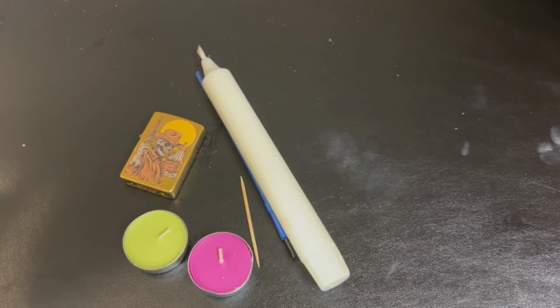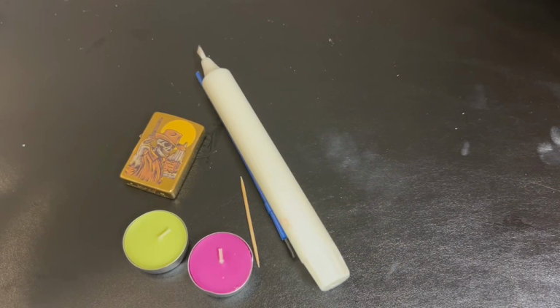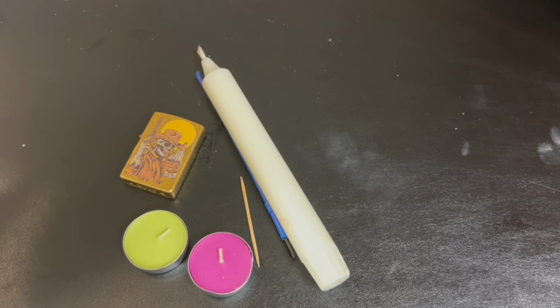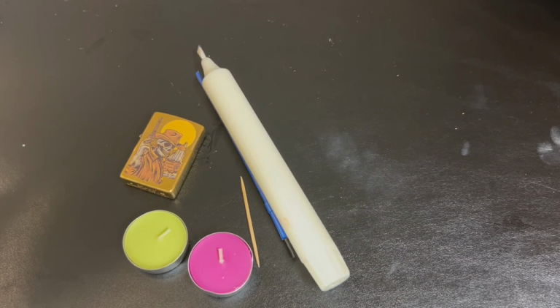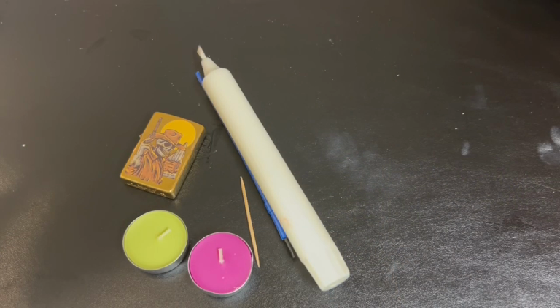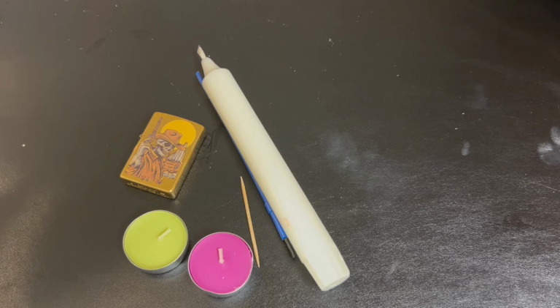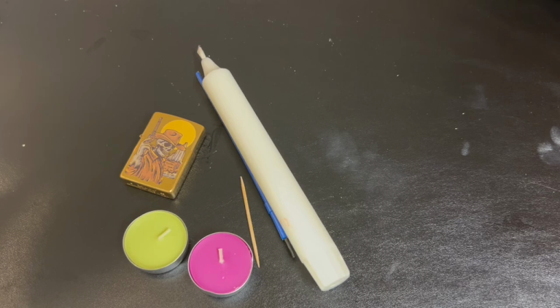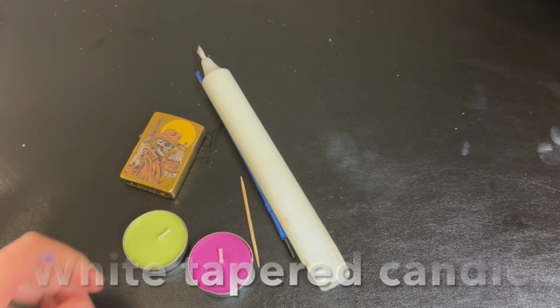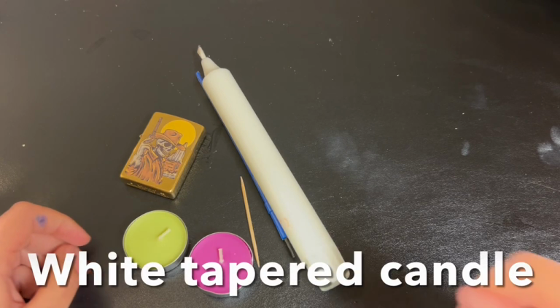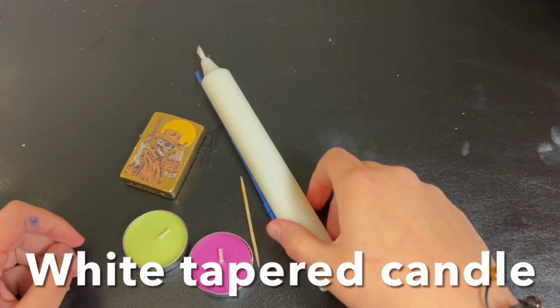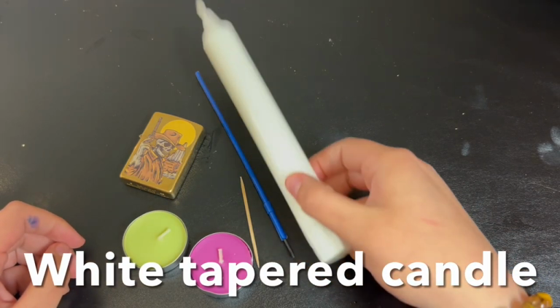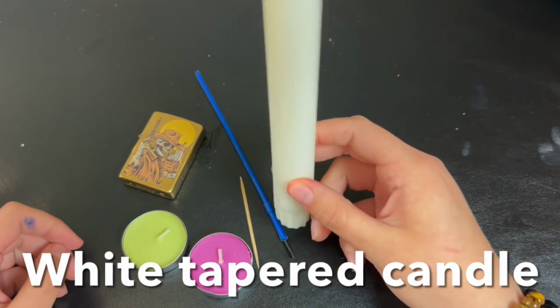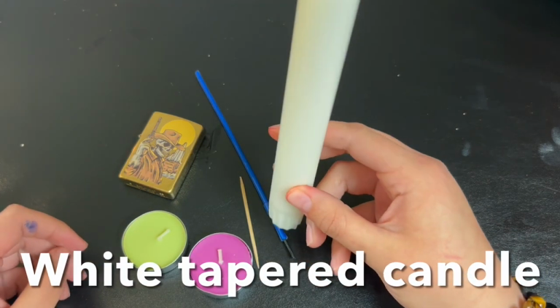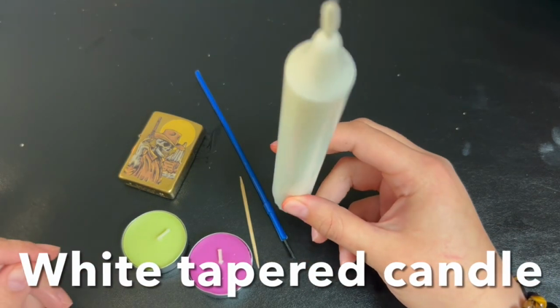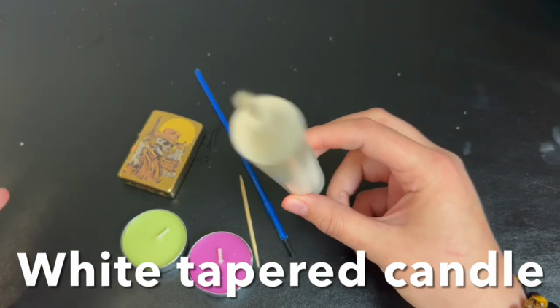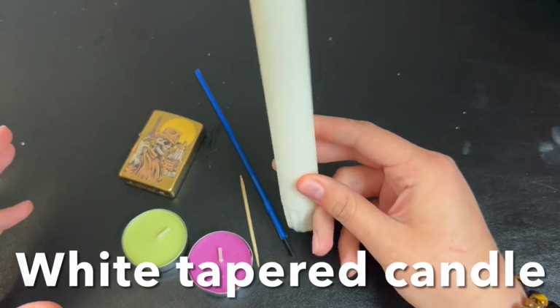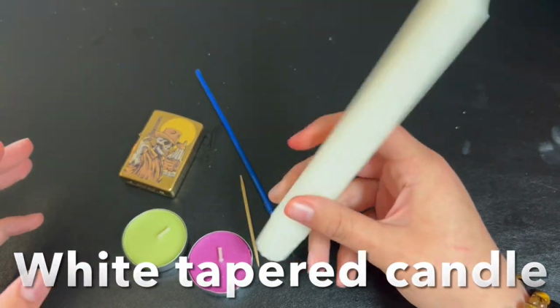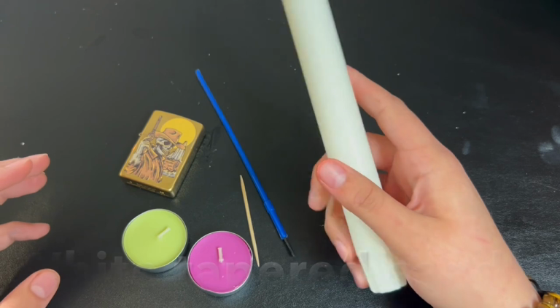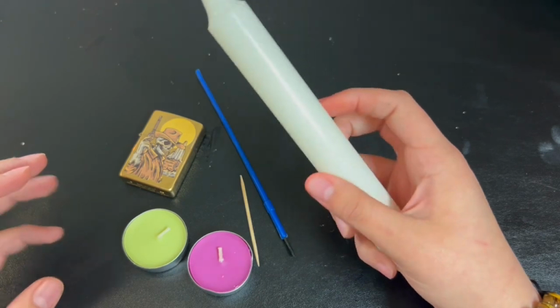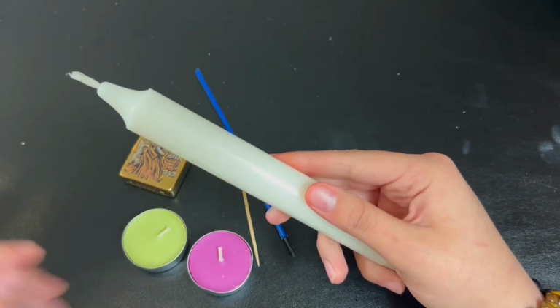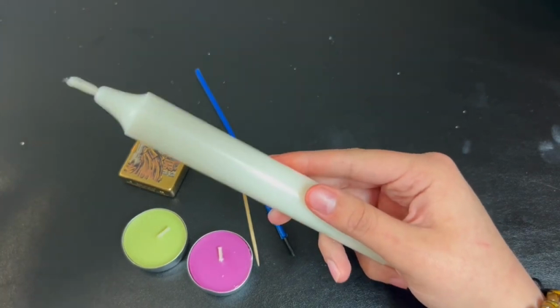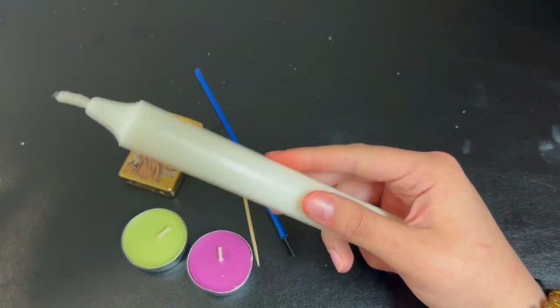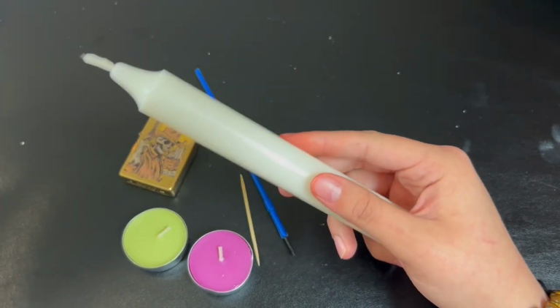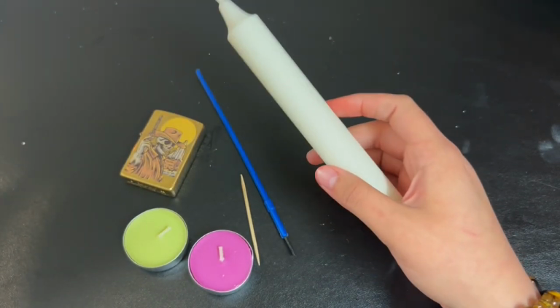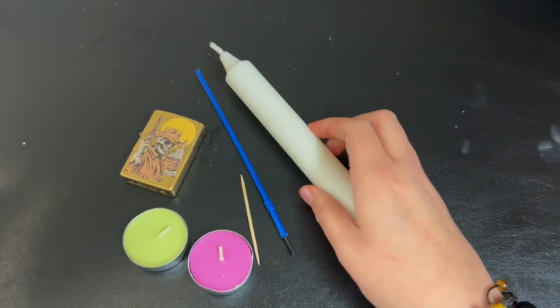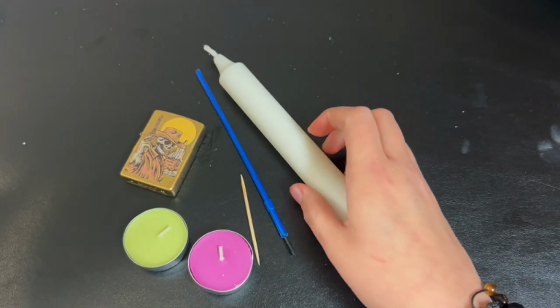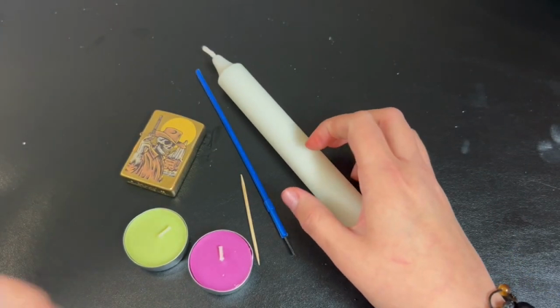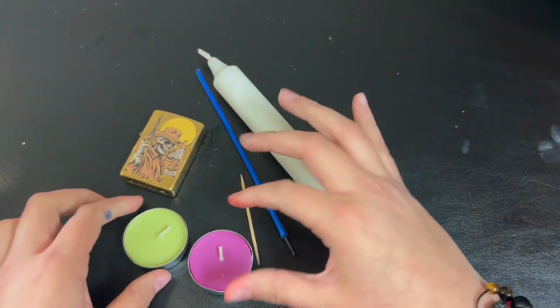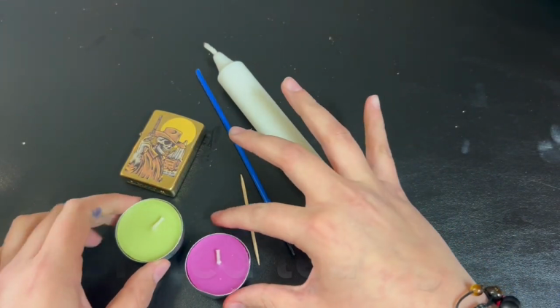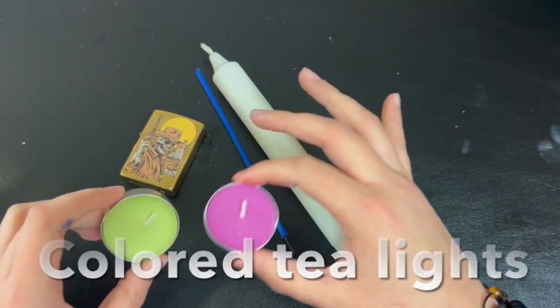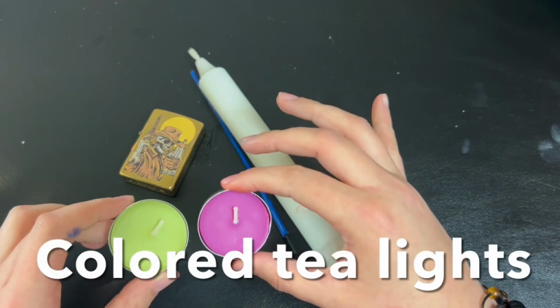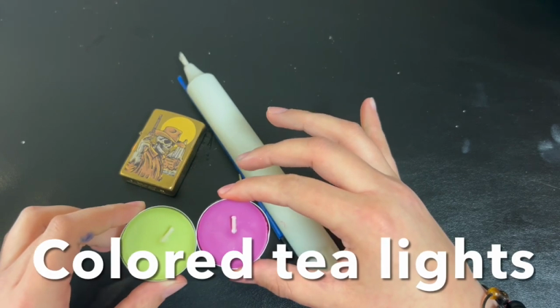Here are the materials needed for today's Self-Care Sunday. You are going to need a light colored or white paper candle, just so it's easy to see the designs that you paint on. You'll also need some colored tea lights.